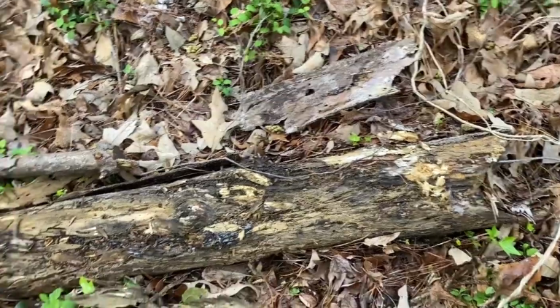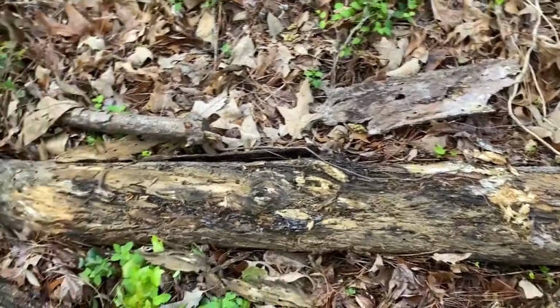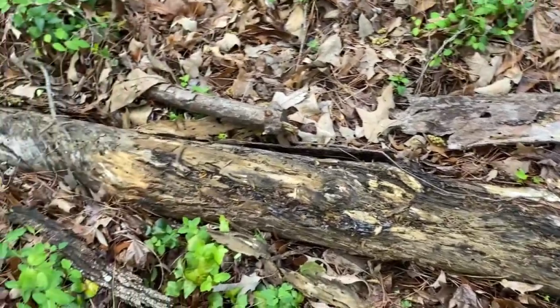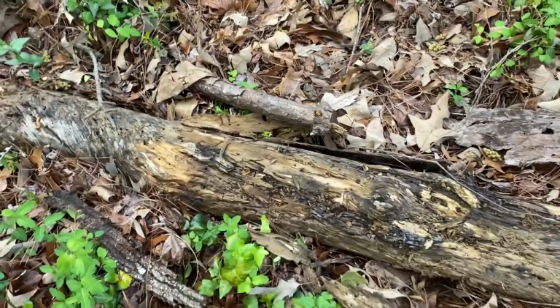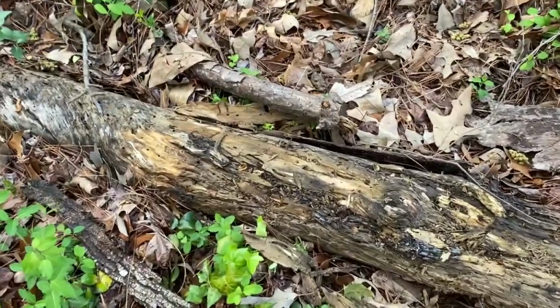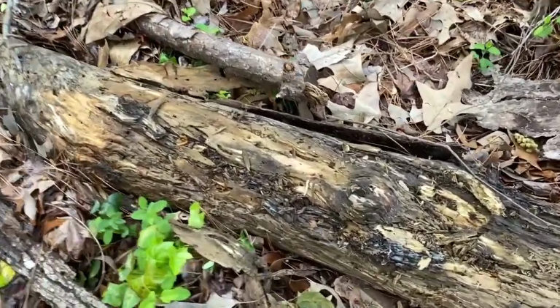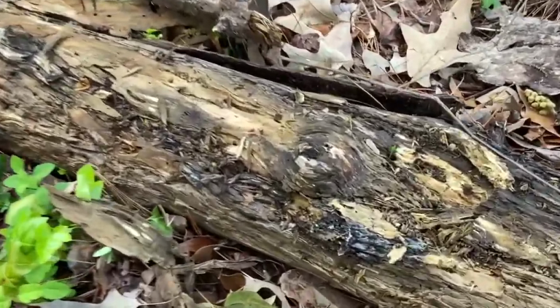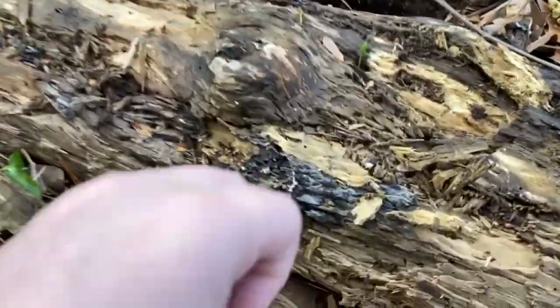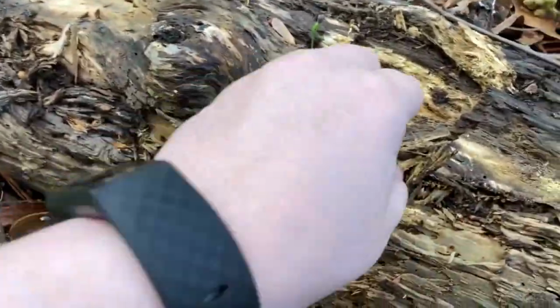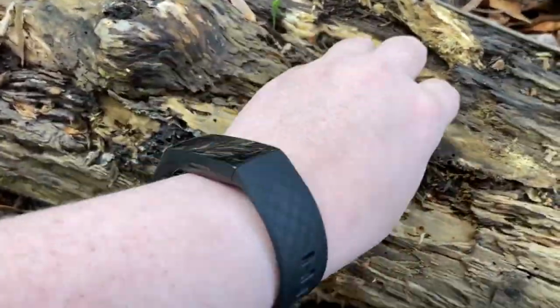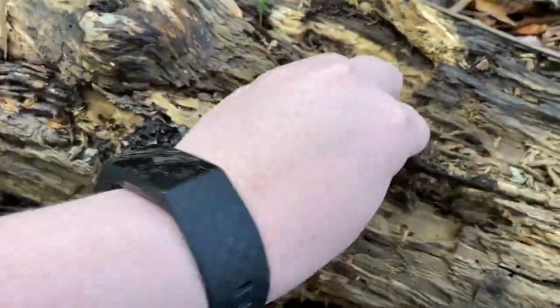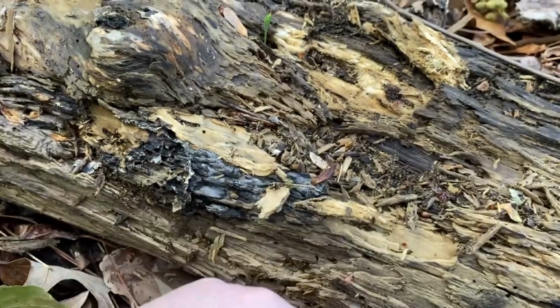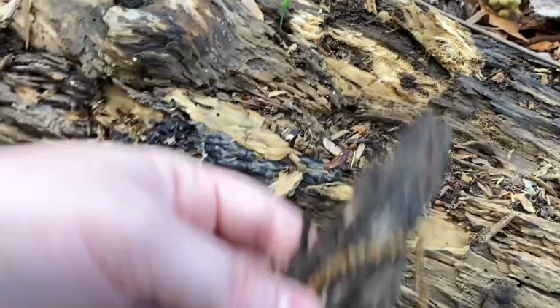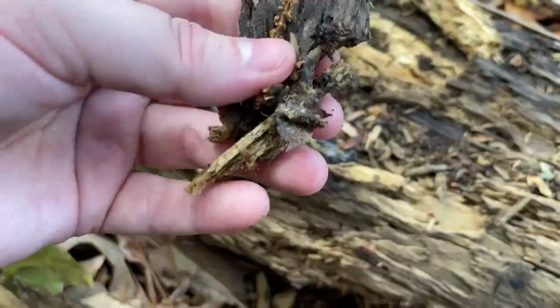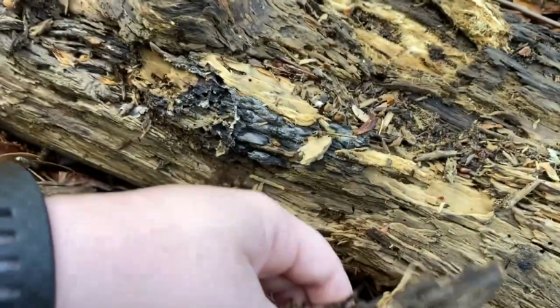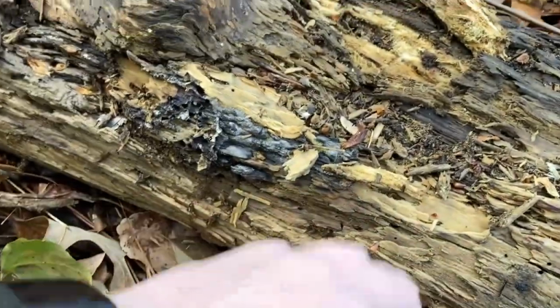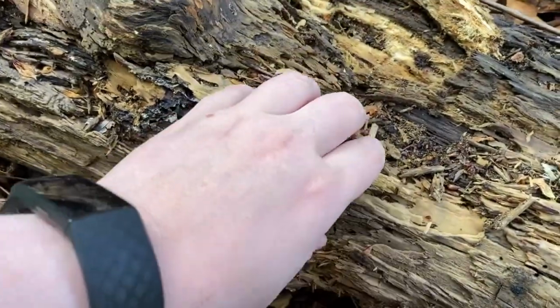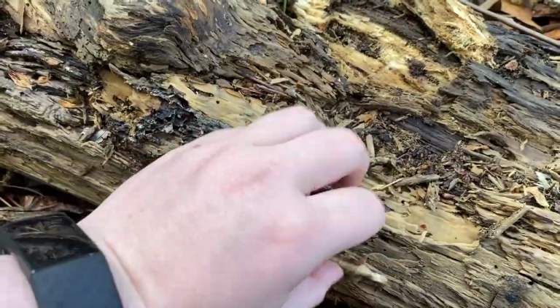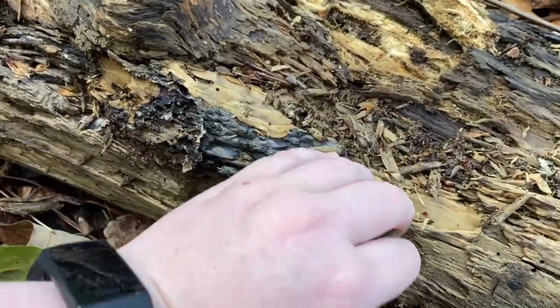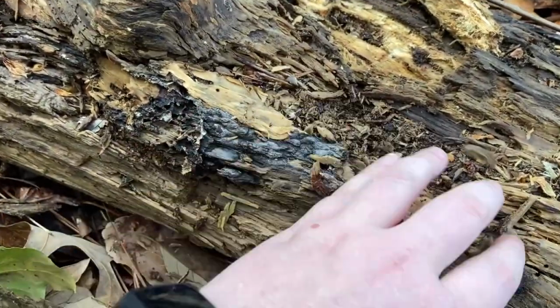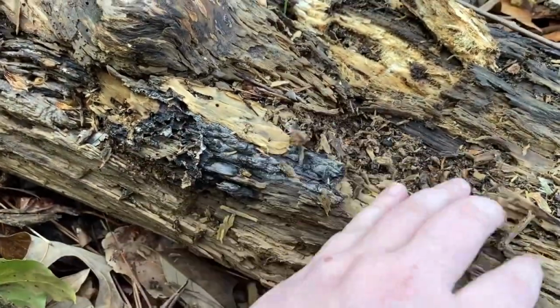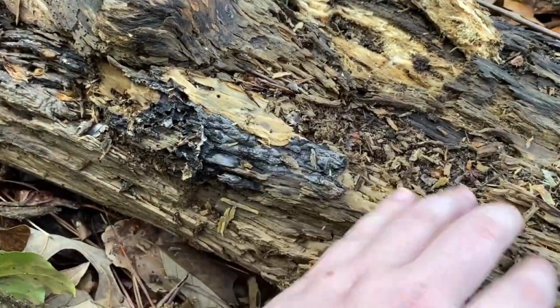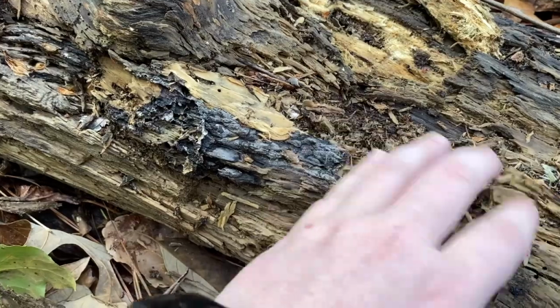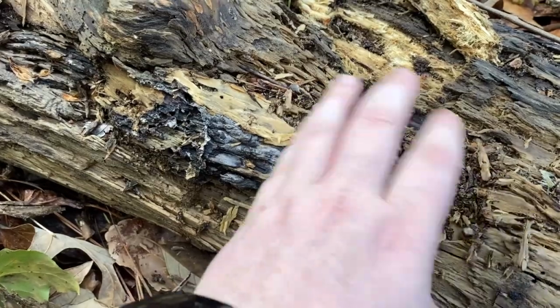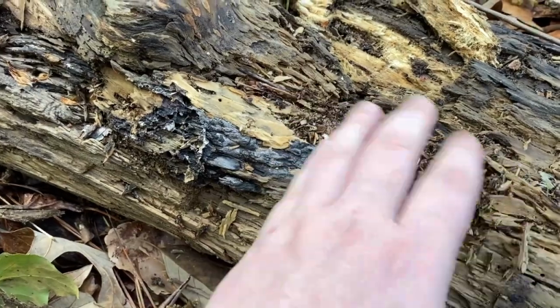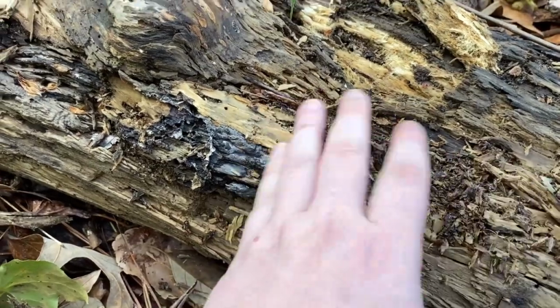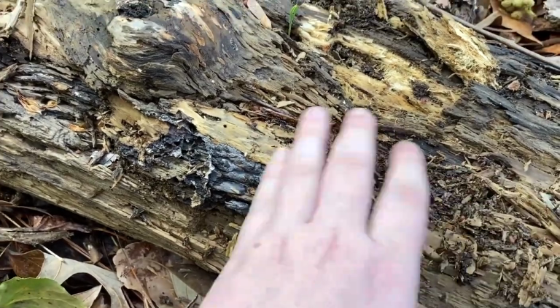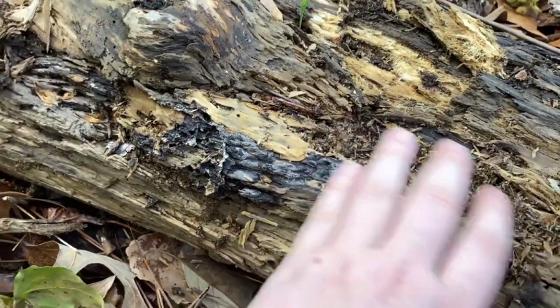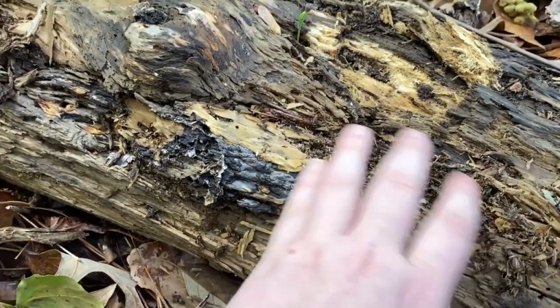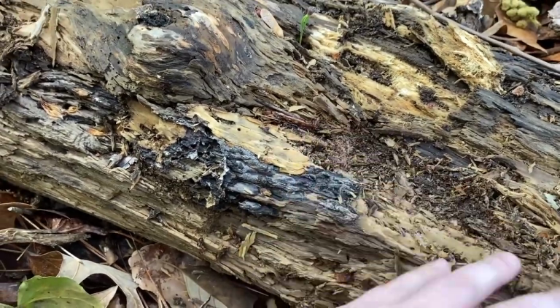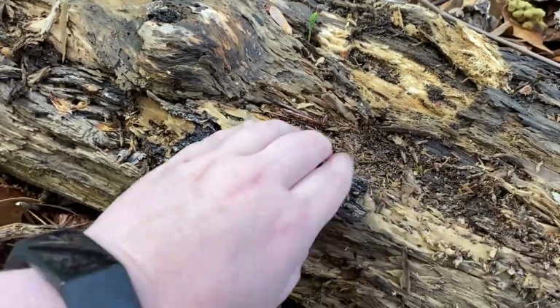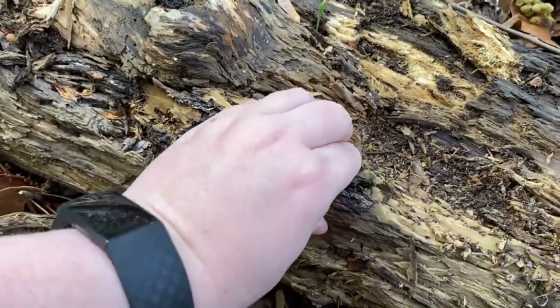Prior to recording this video I found two Camponotus chromiodes queens in this very log and I wanted to record myself finding a third. They nest in wood like most carpenter ants, so finding at least one in this log after the nuptial flight a couple days ago was a given.